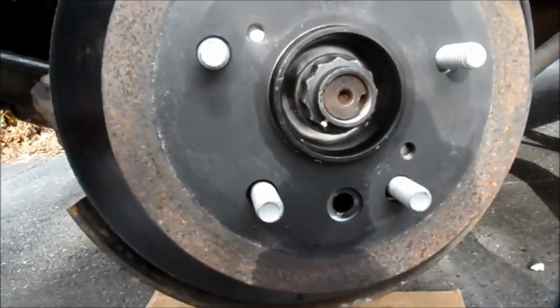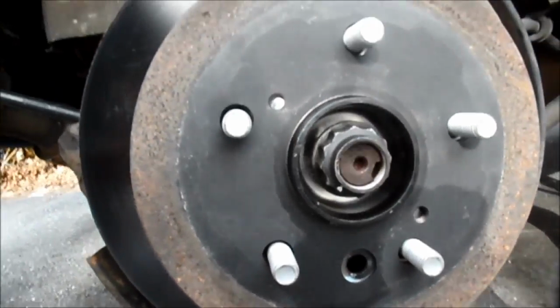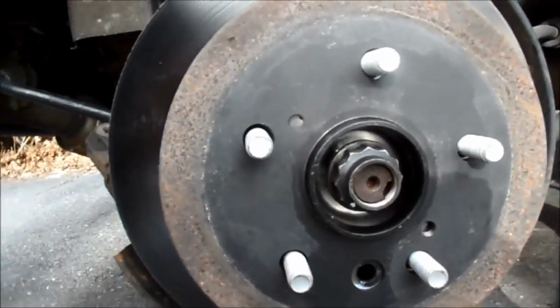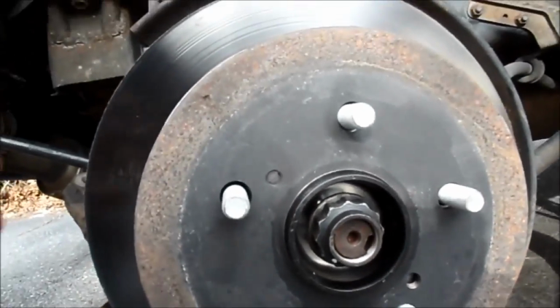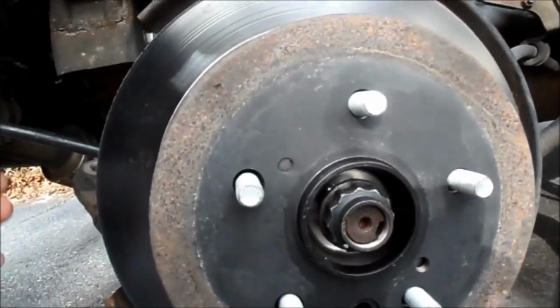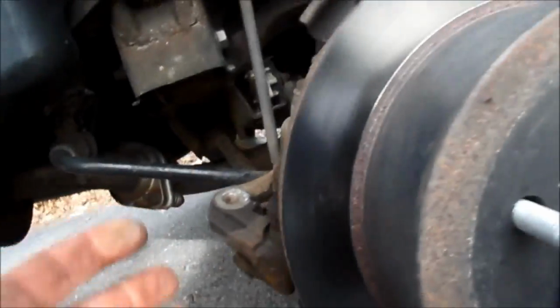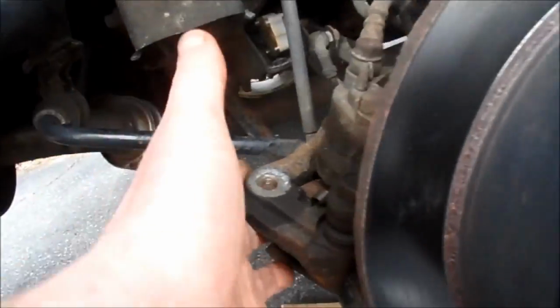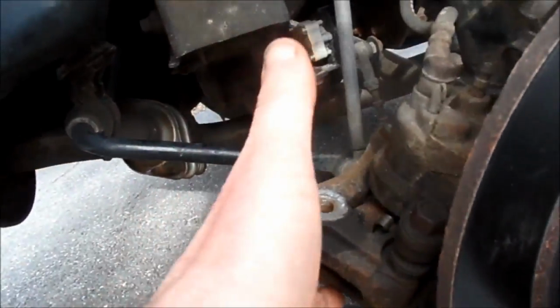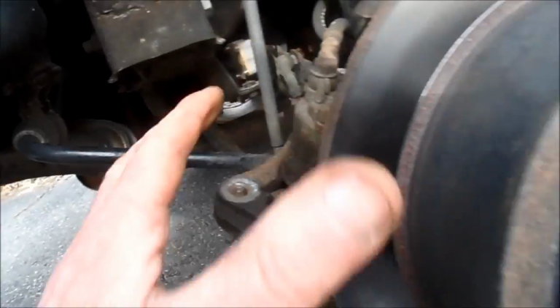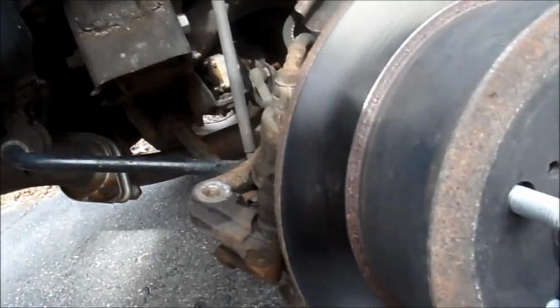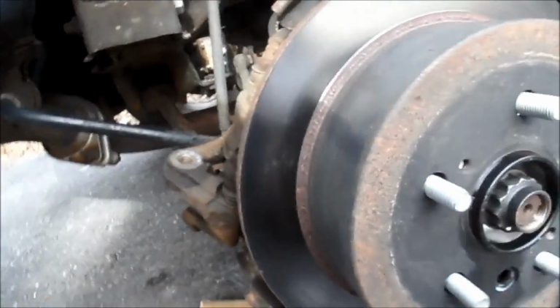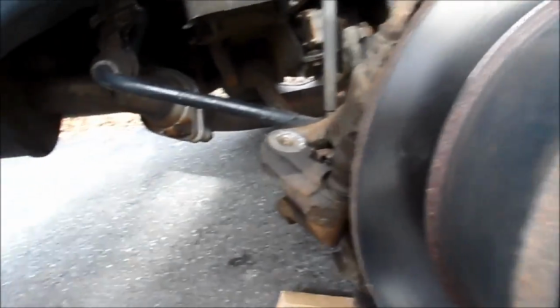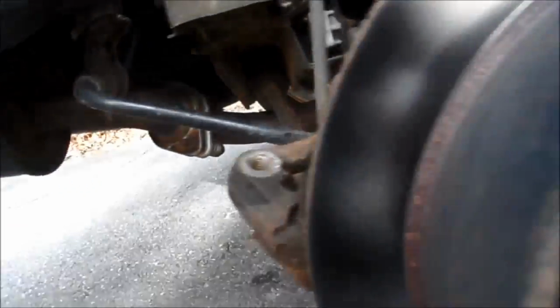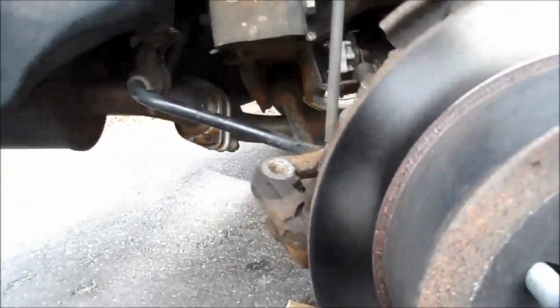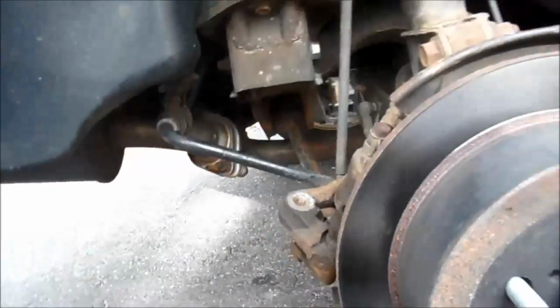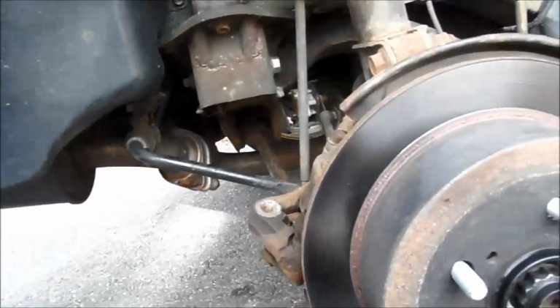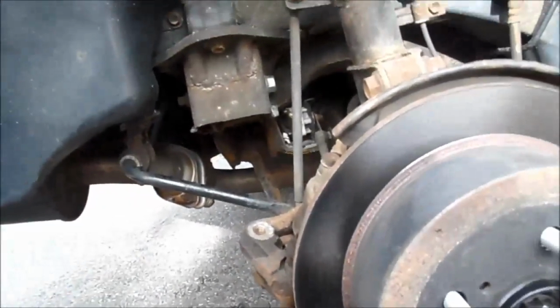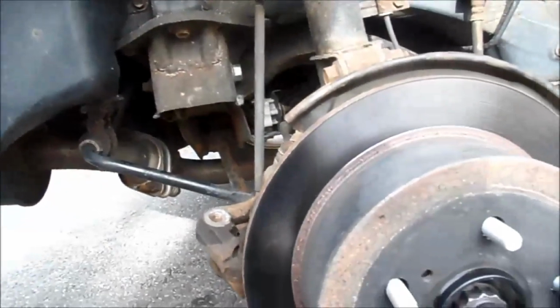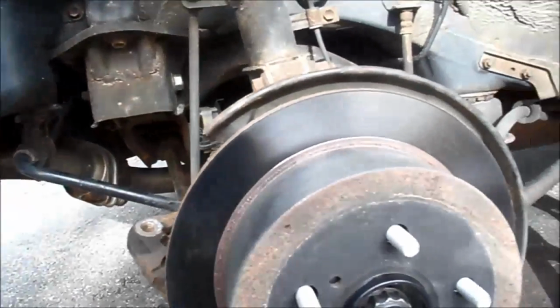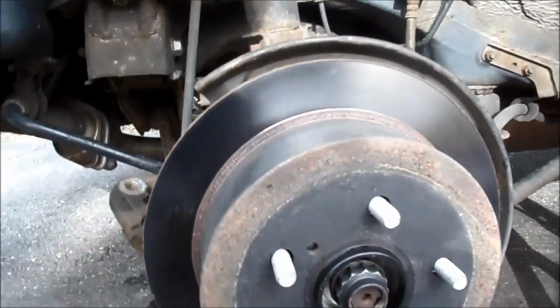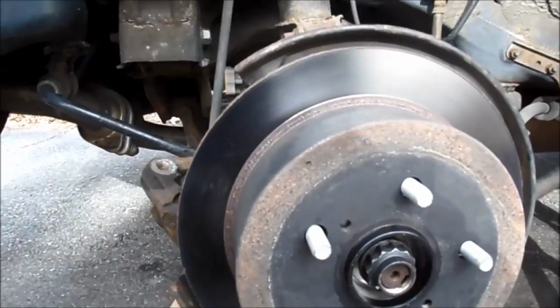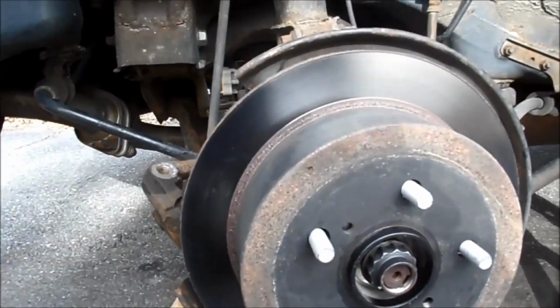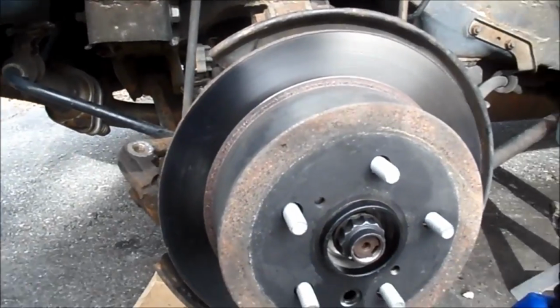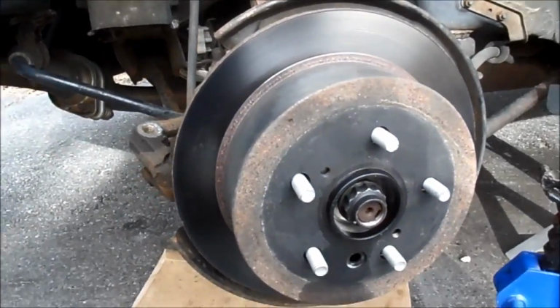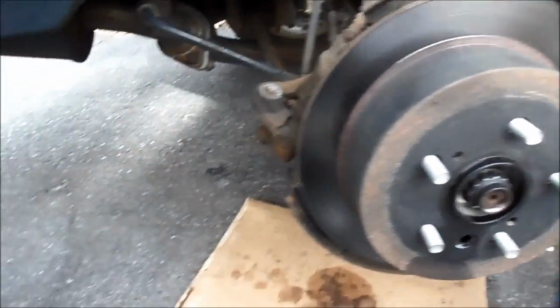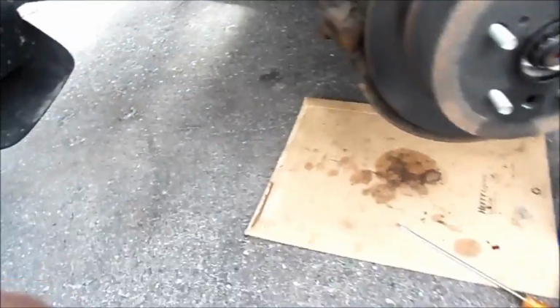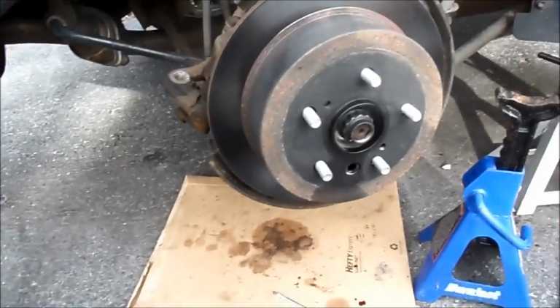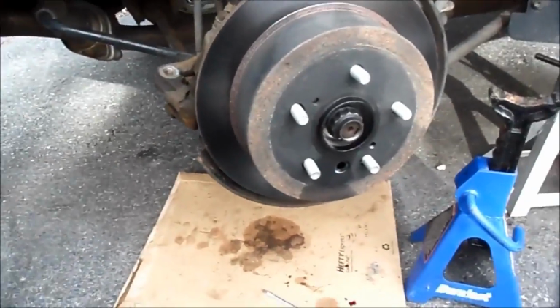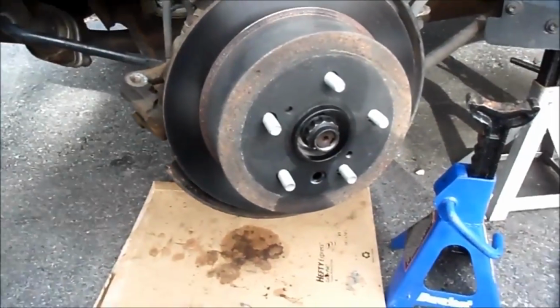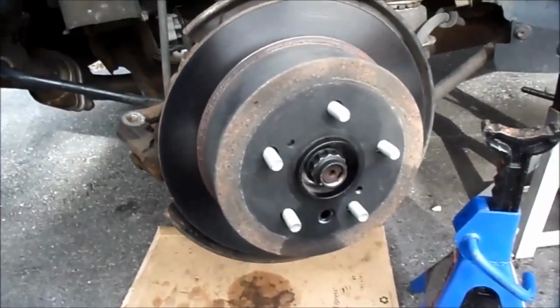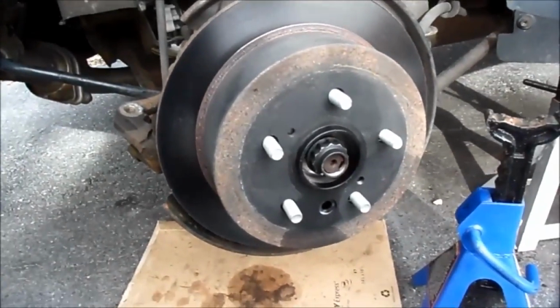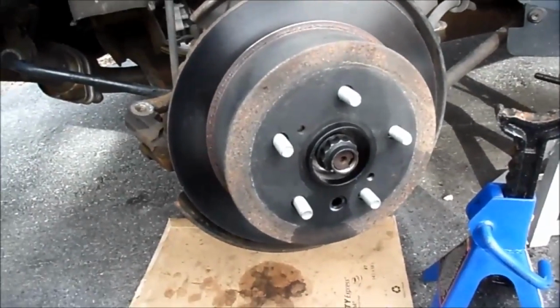Now I'm going to put the brake assembly back on, make sure everything's tightened down and torqued down, put the tire back on — and I think that's it.